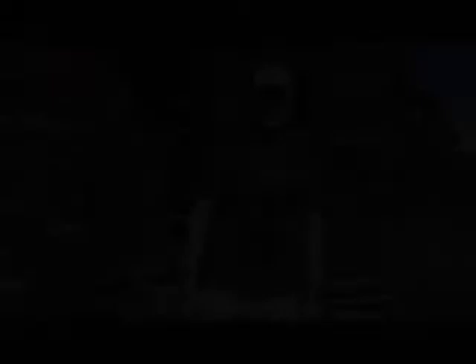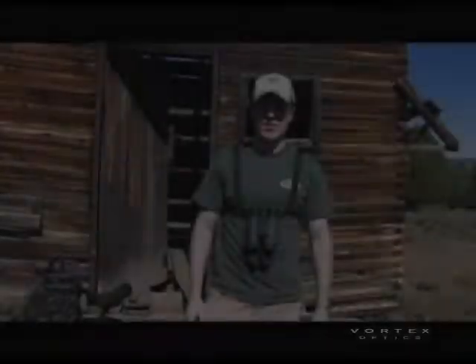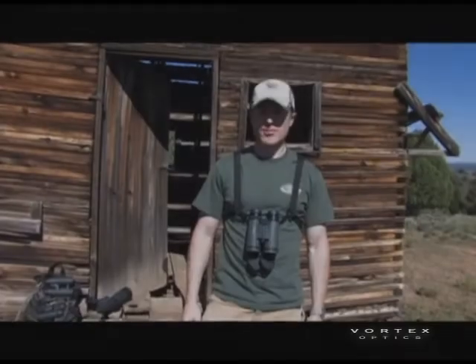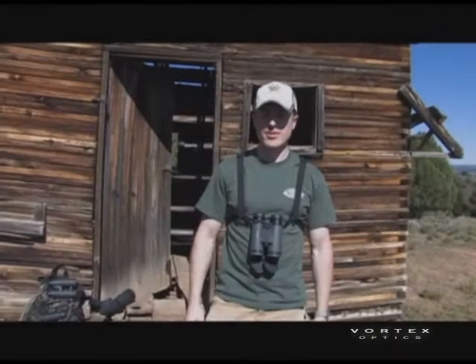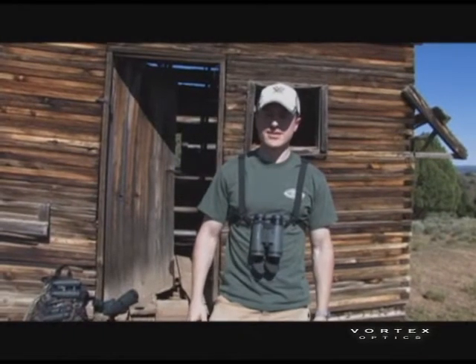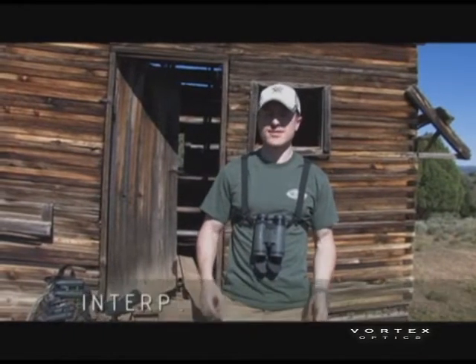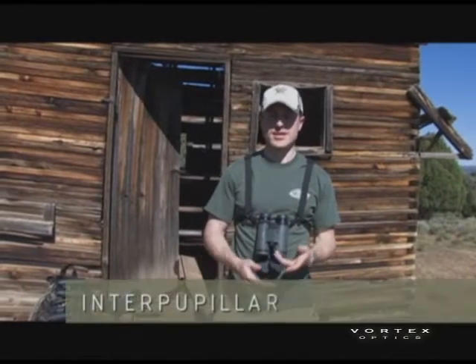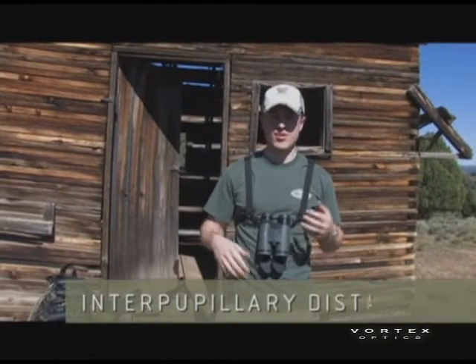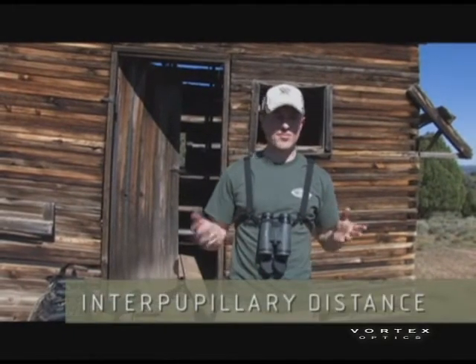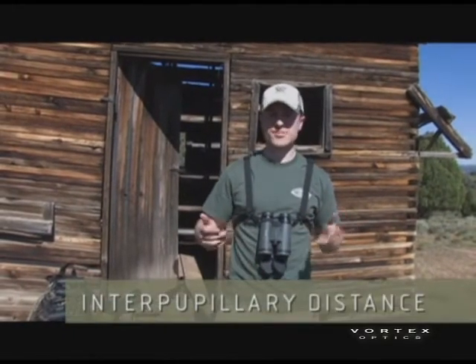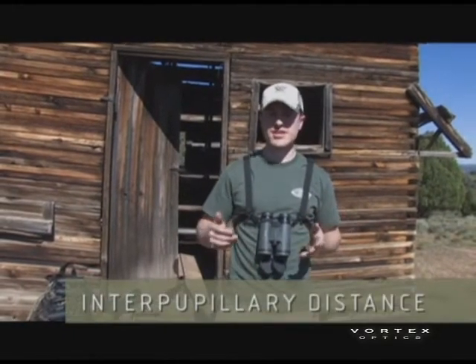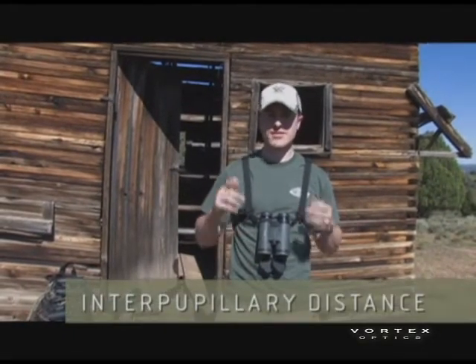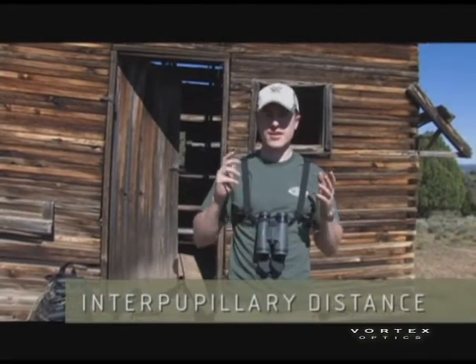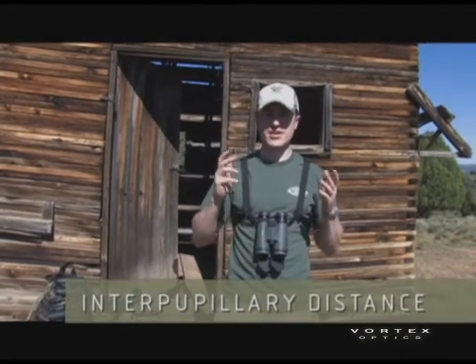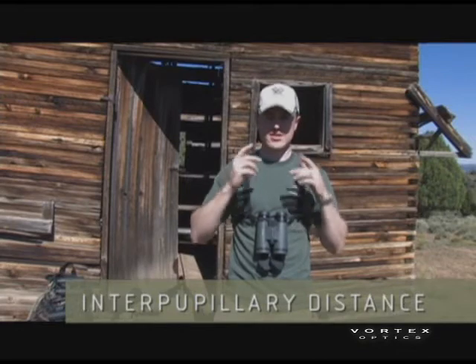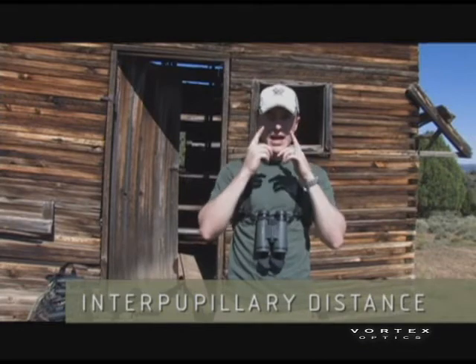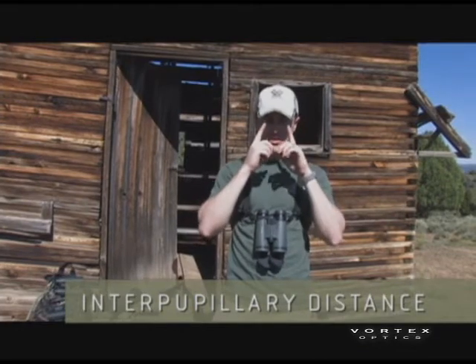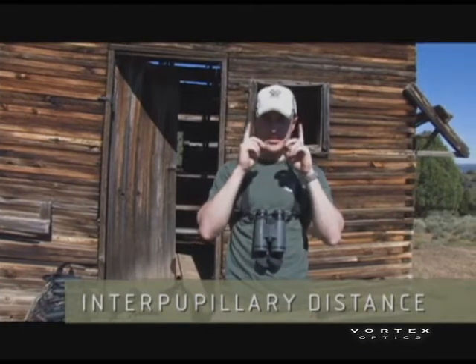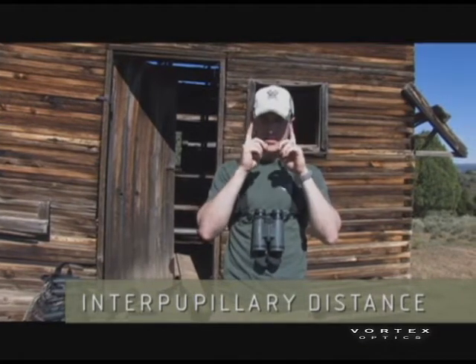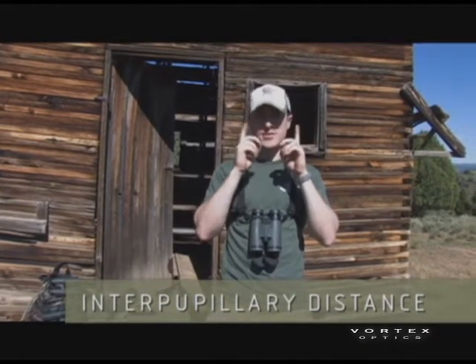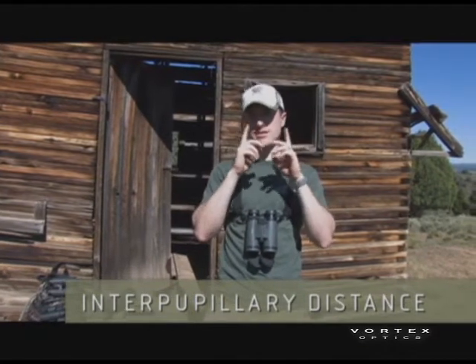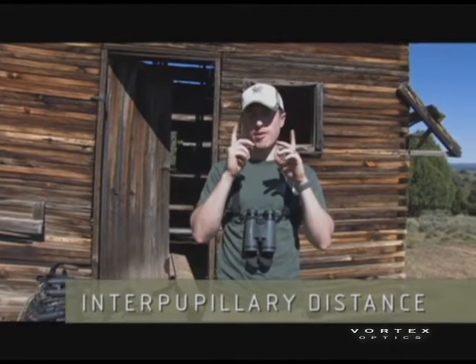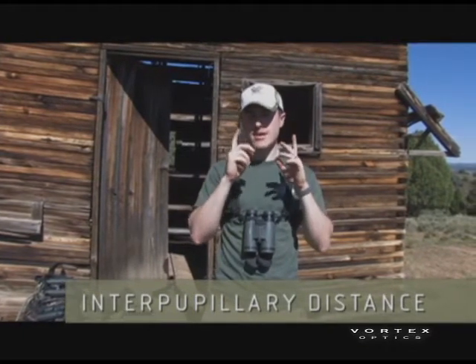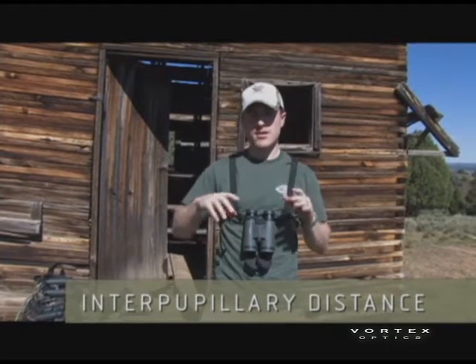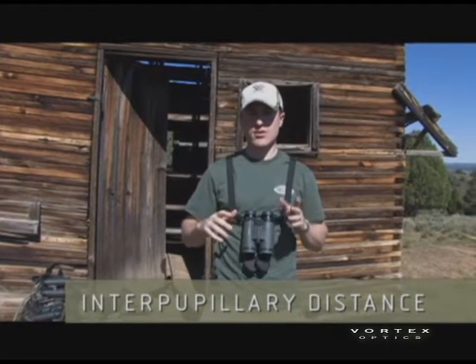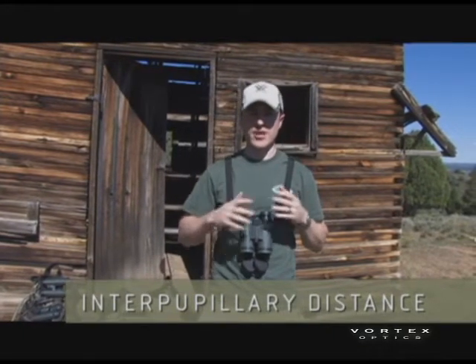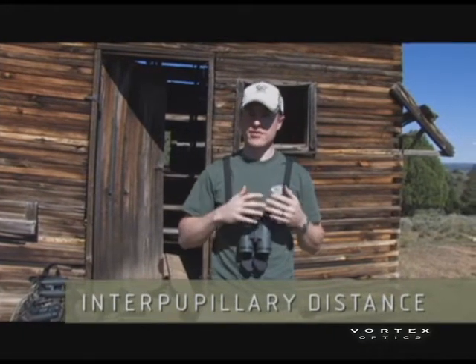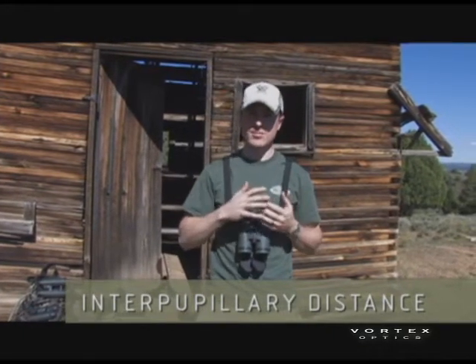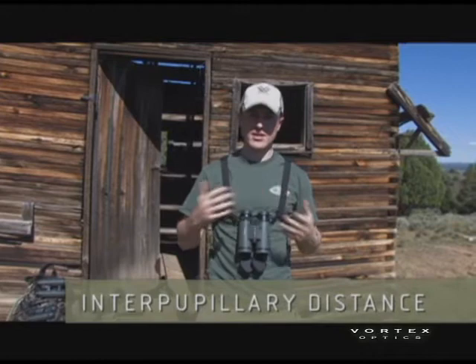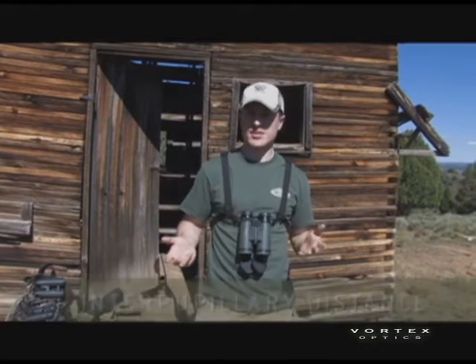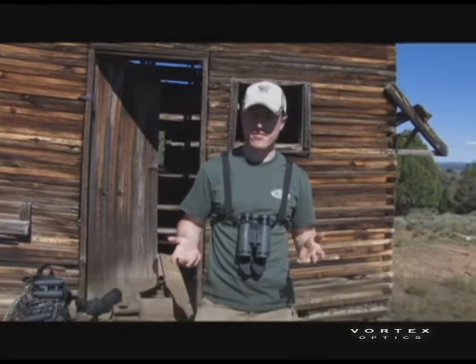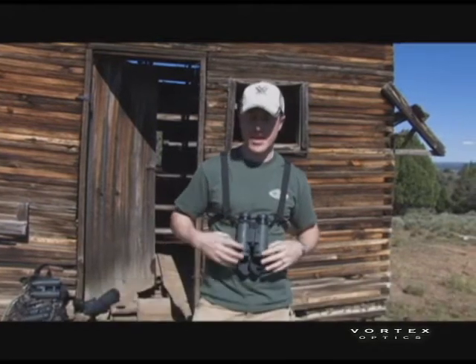Let's talk about interpupillary distance. It's a pretty simple explanation. Each person's eyes are going to be set a different distance apart, so the binocular needs to be able to compensate for that.